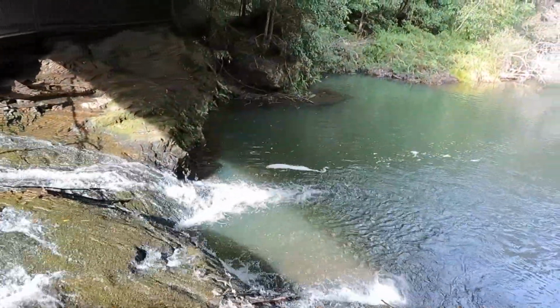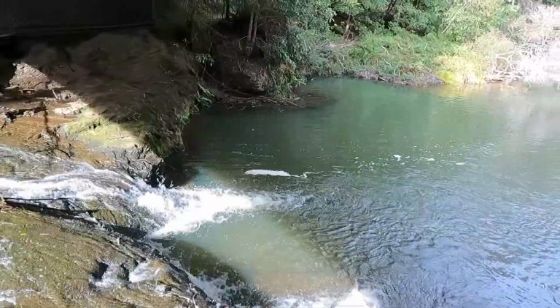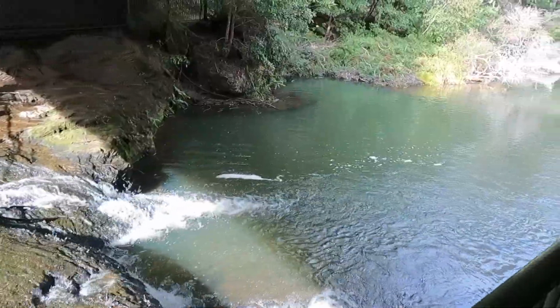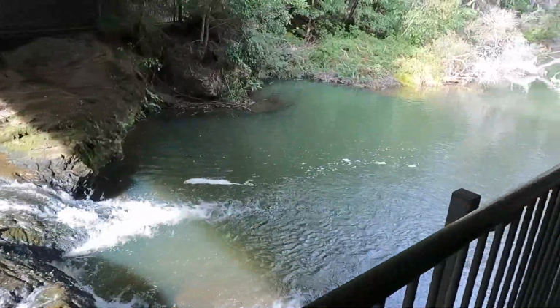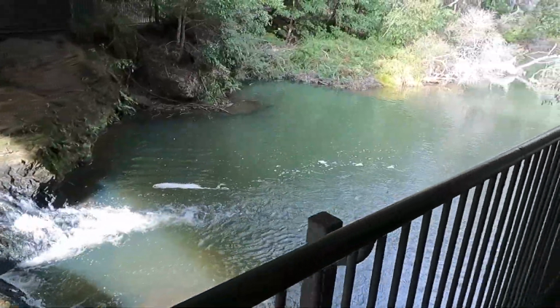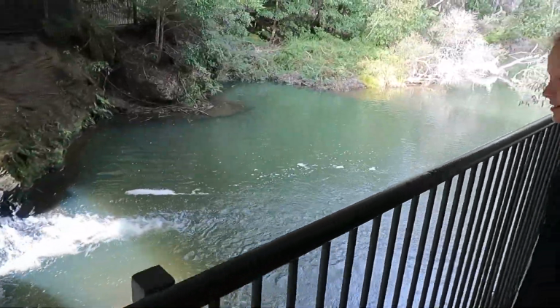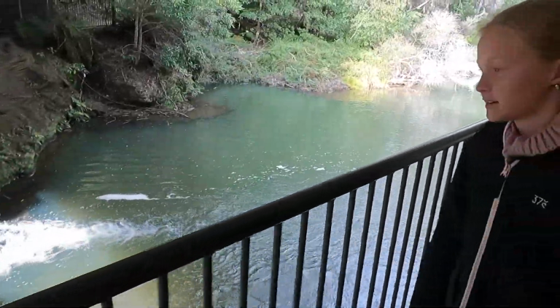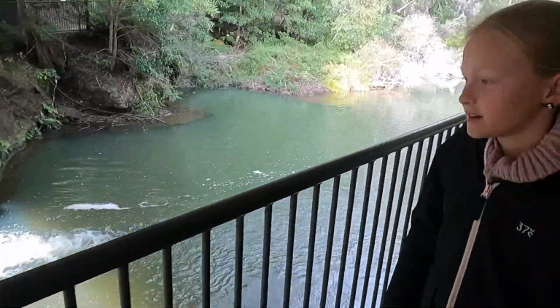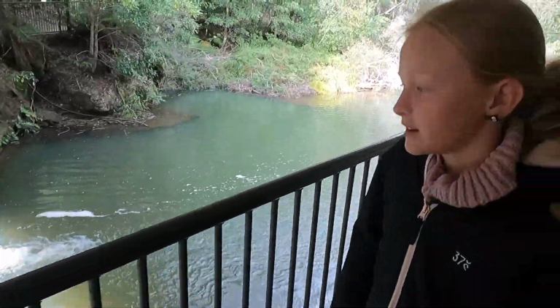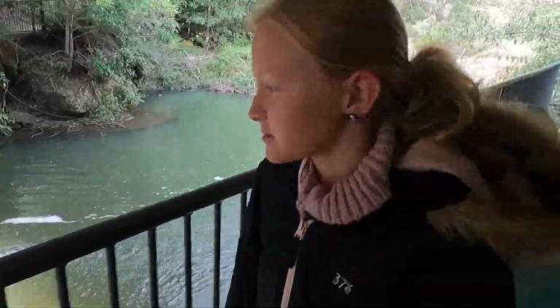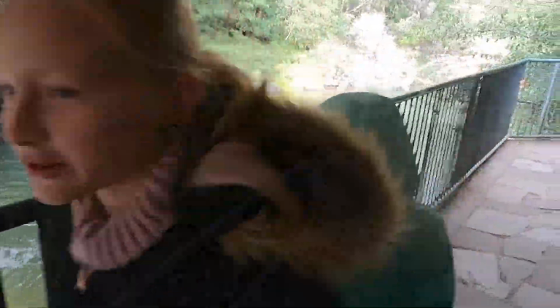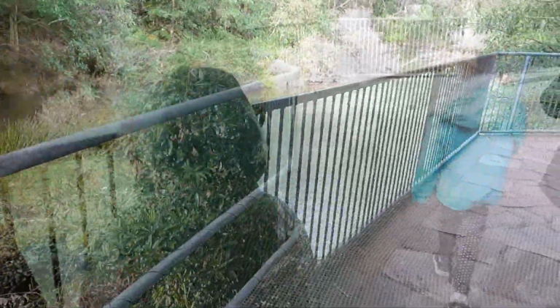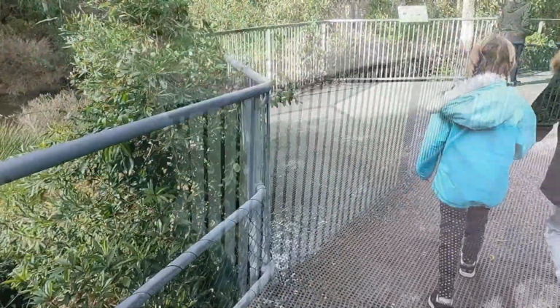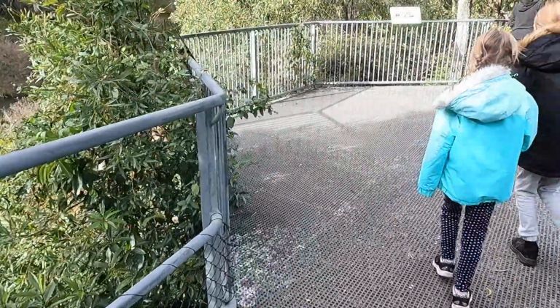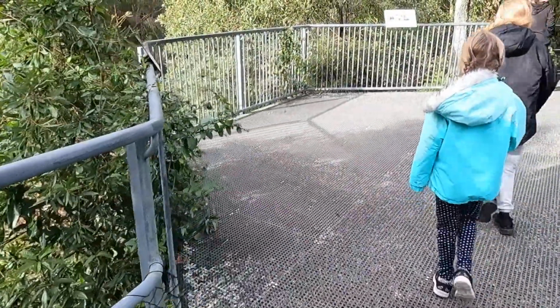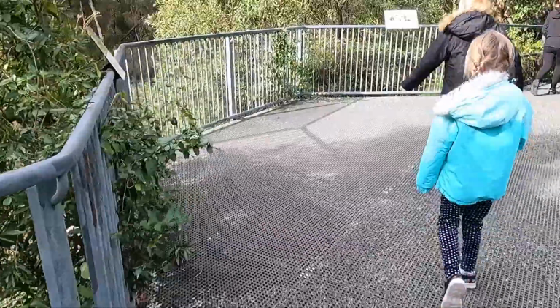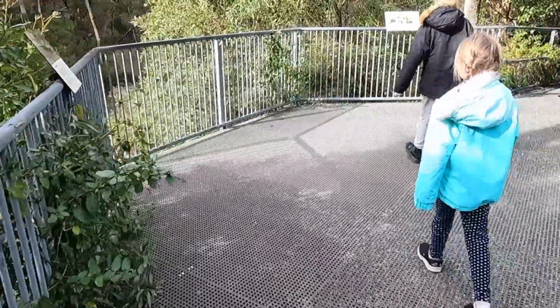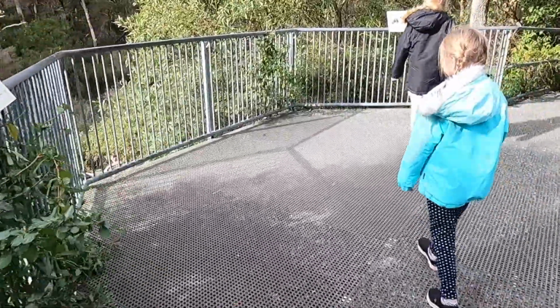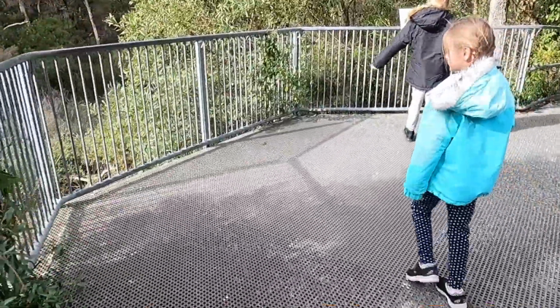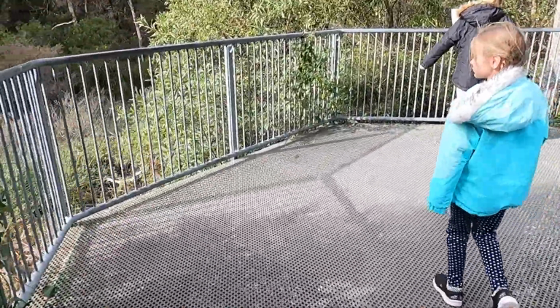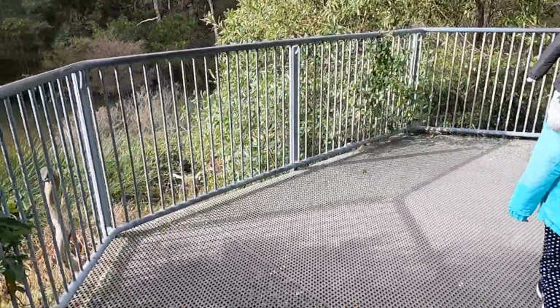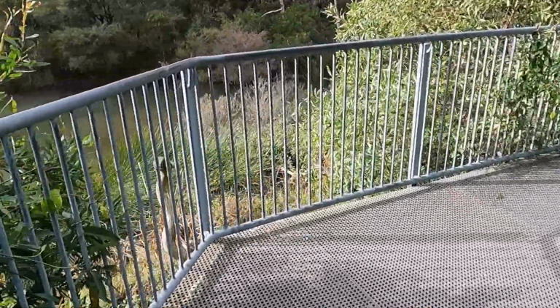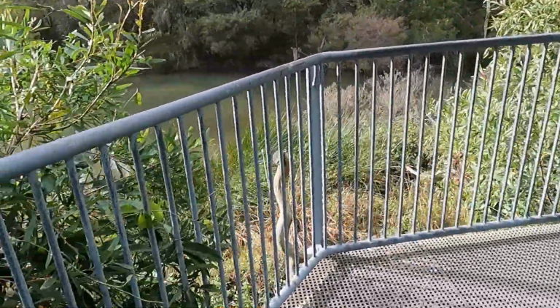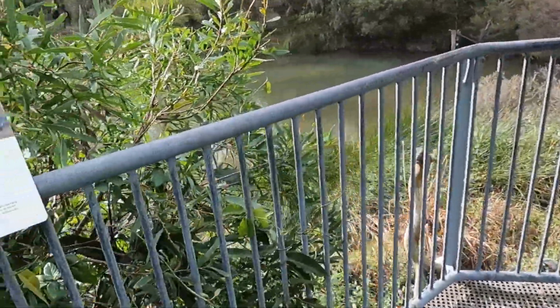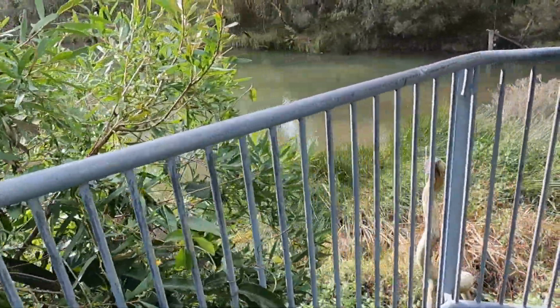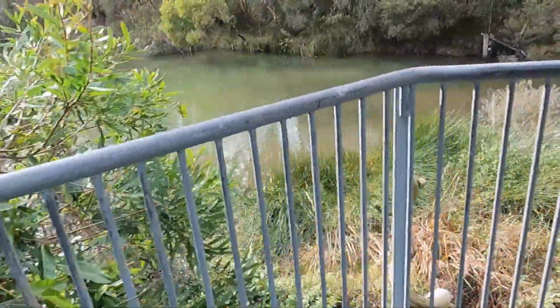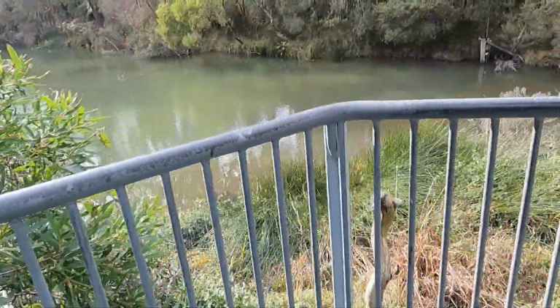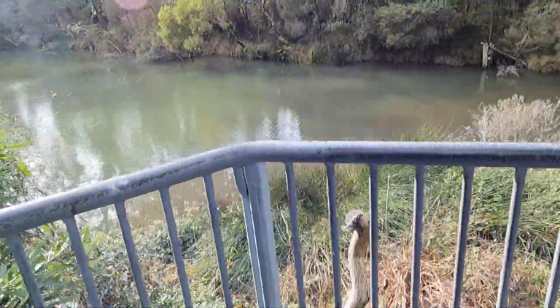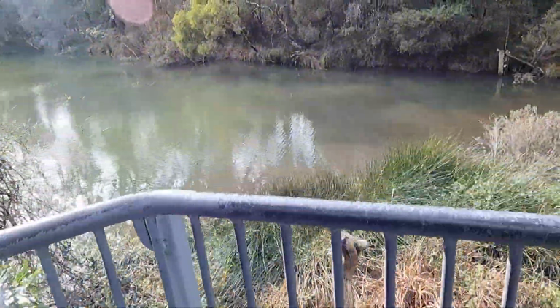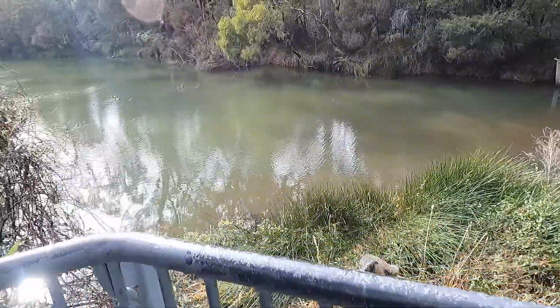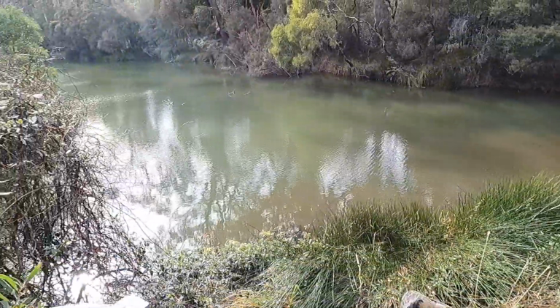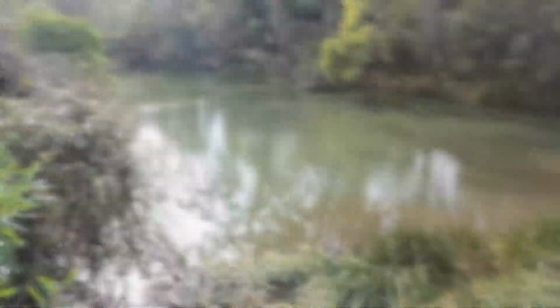Since we wanted to see a lot of different things on our day trip, we took the shorter route to see Fitzroy Falls. We stopped at the Fitzroy Falls lookout and went to Jersey Lookout, which is only around 15 minutes from the car park.